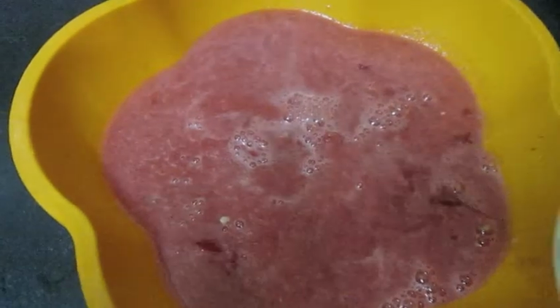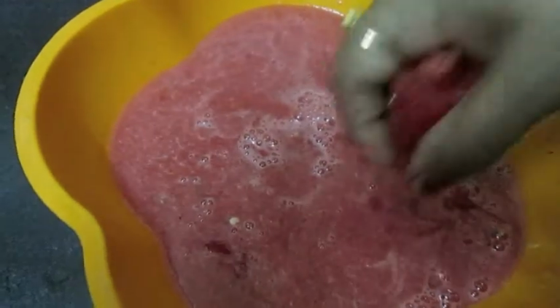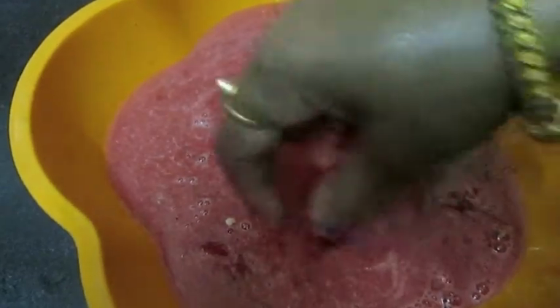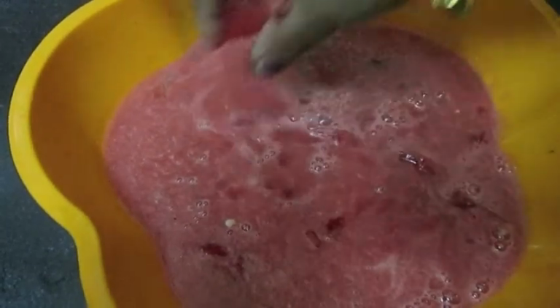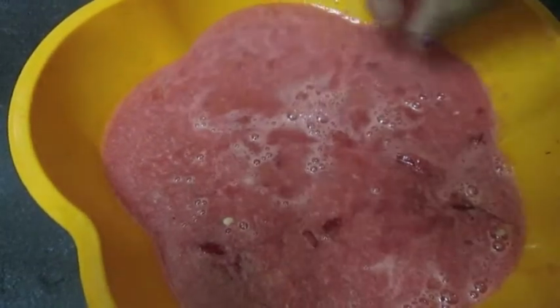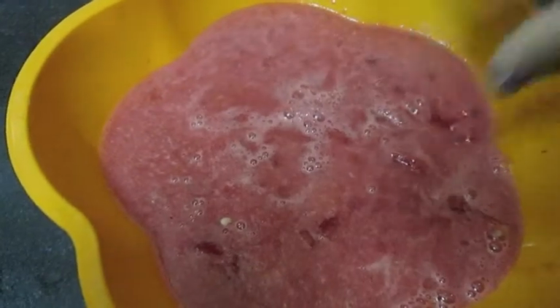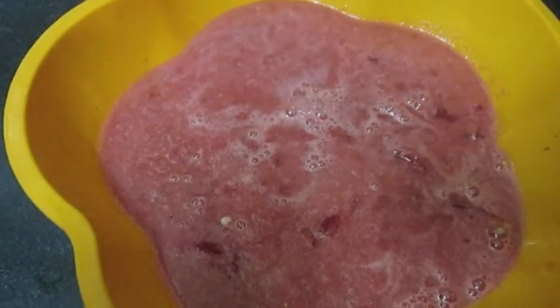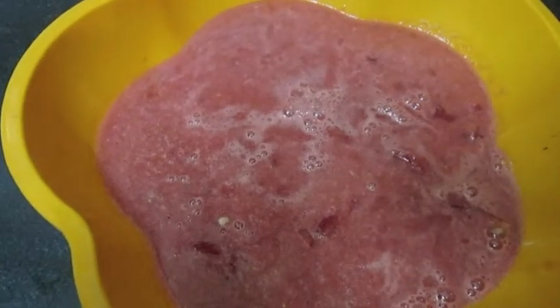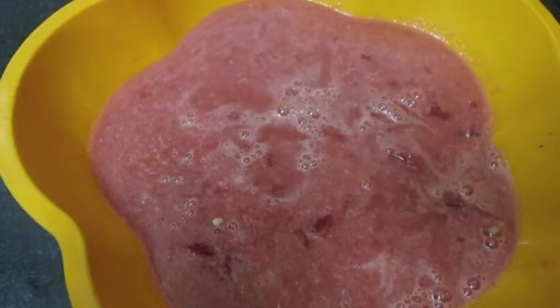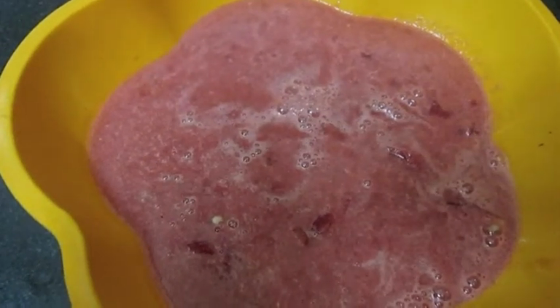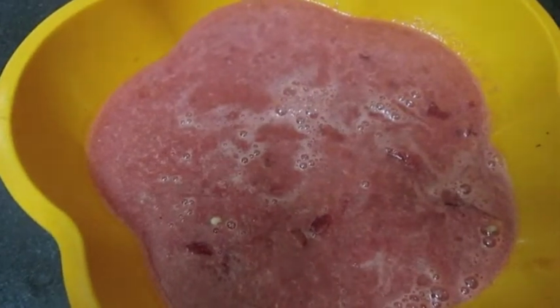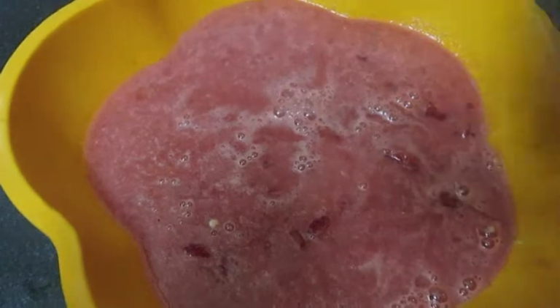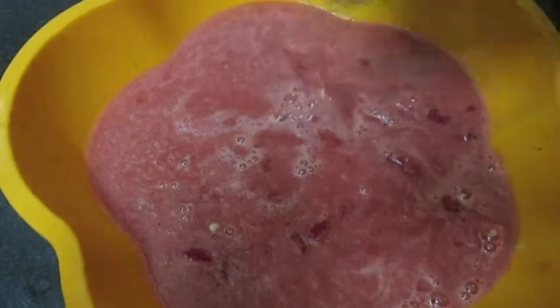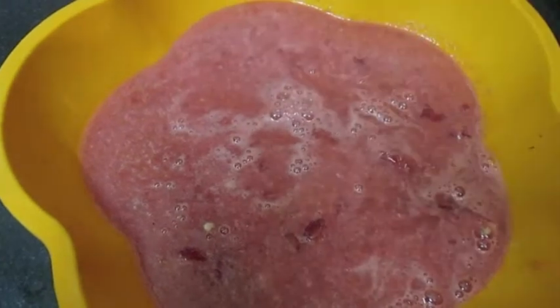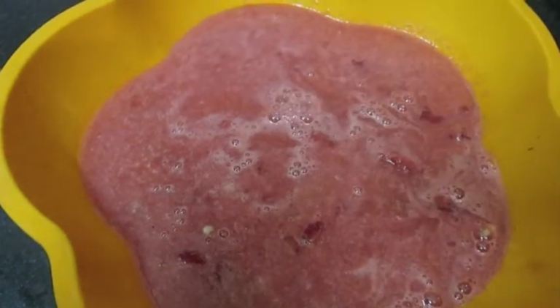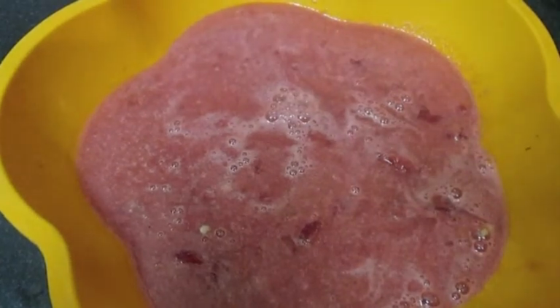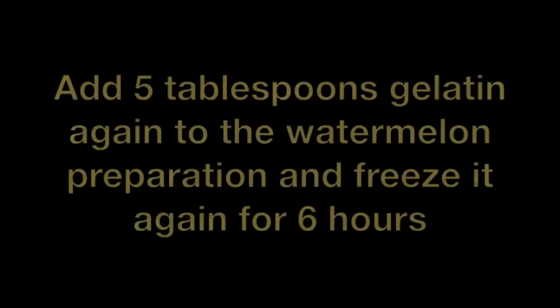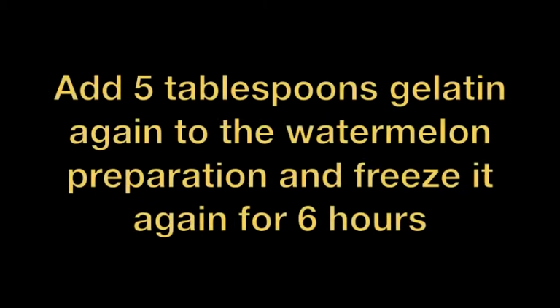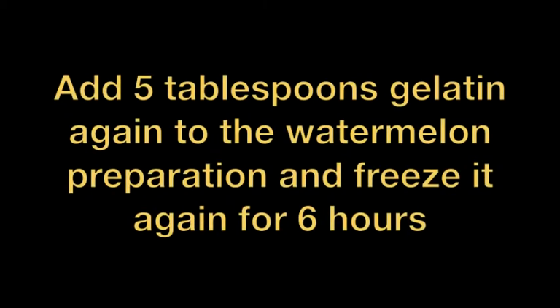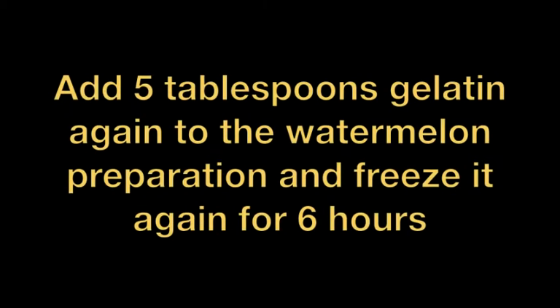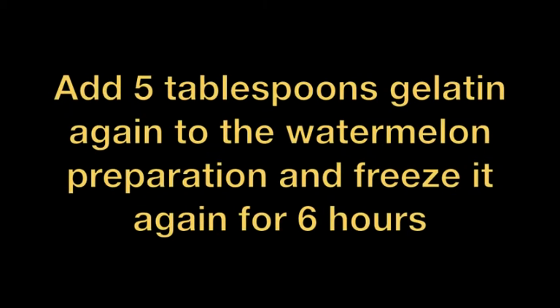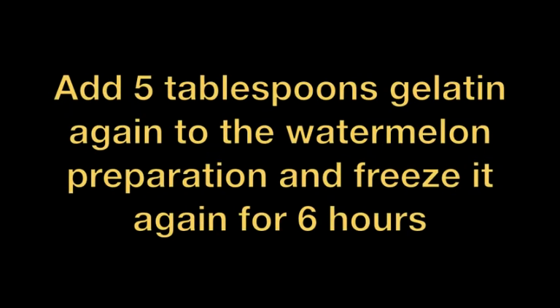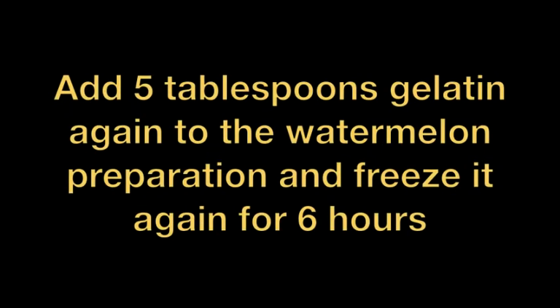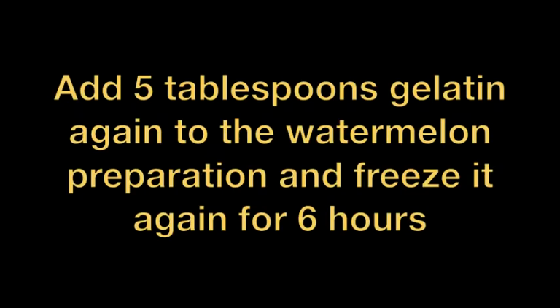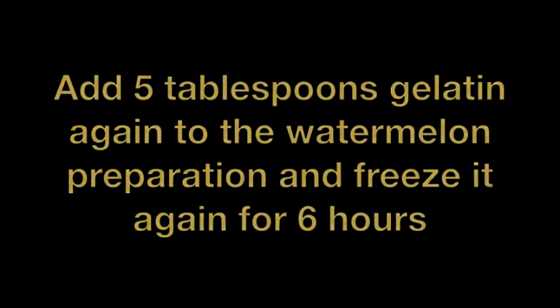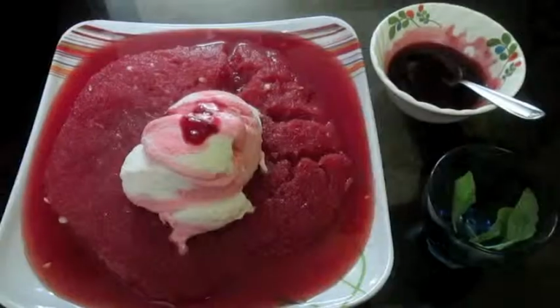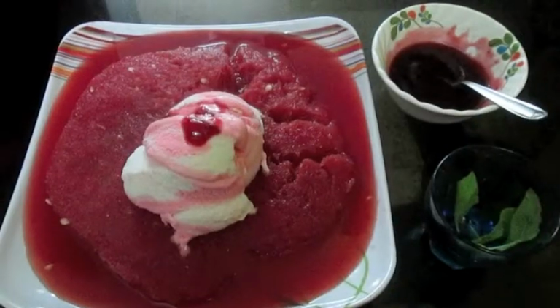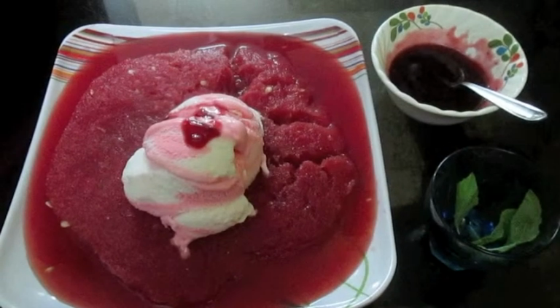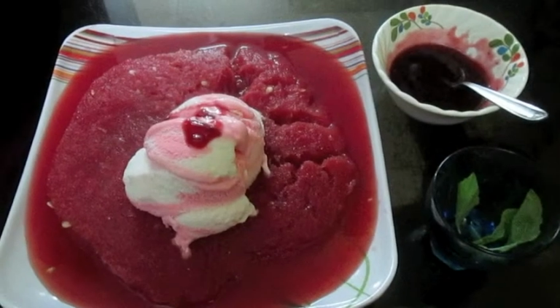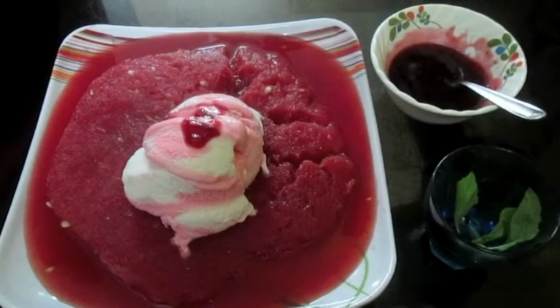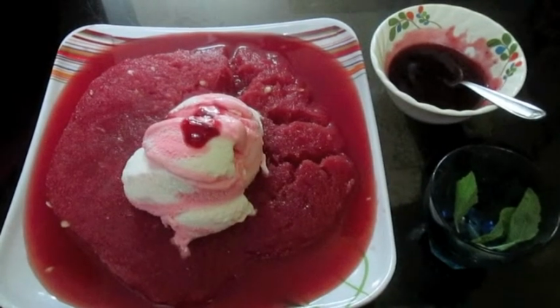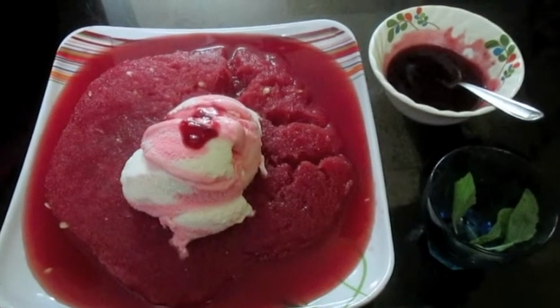And freeze it for 8 to 10 hours. Now the watermelon dessert is ready to serve.